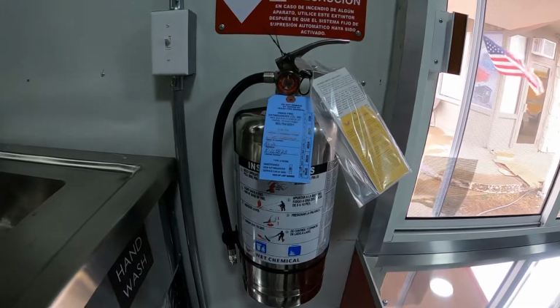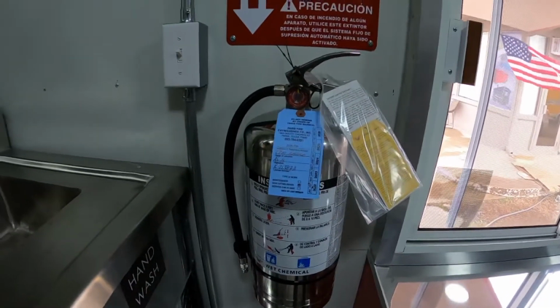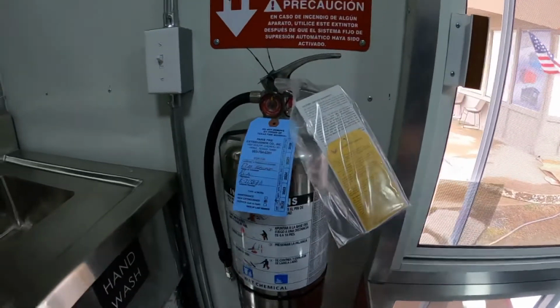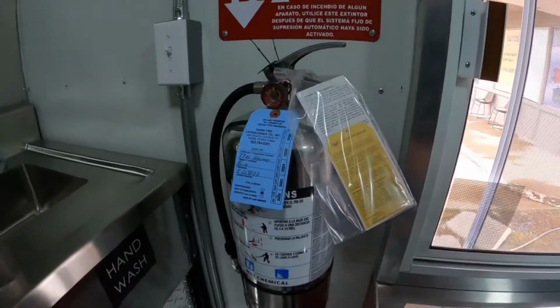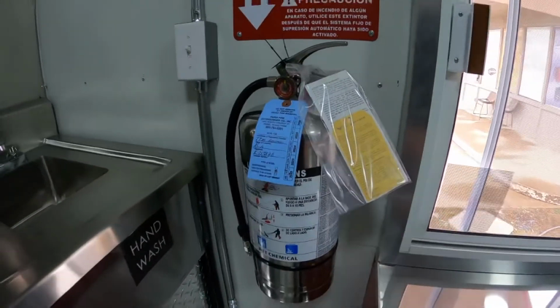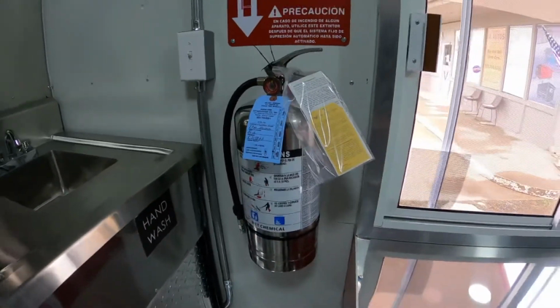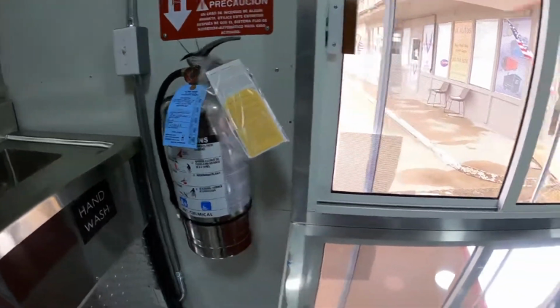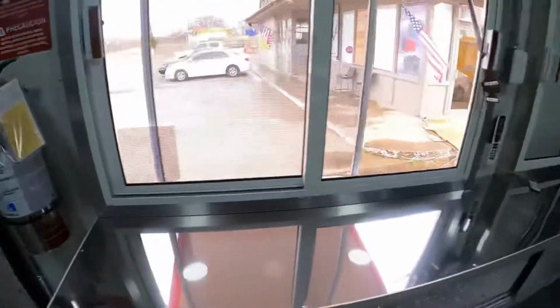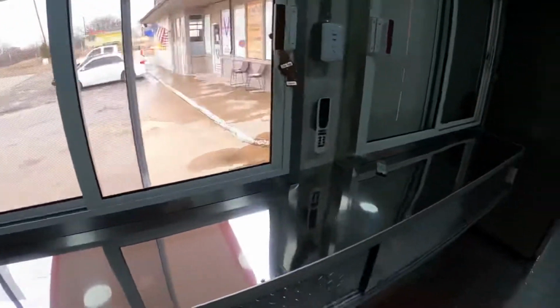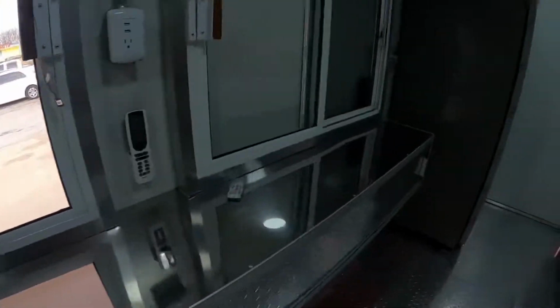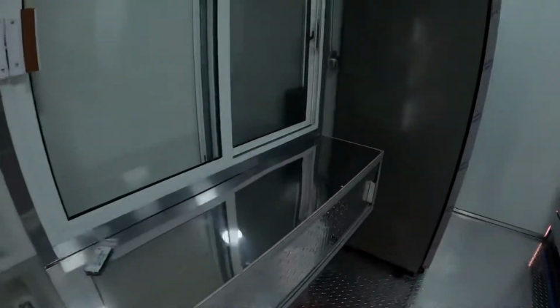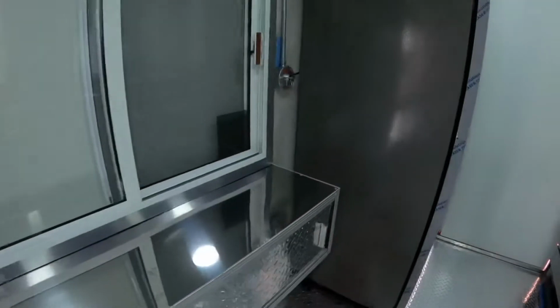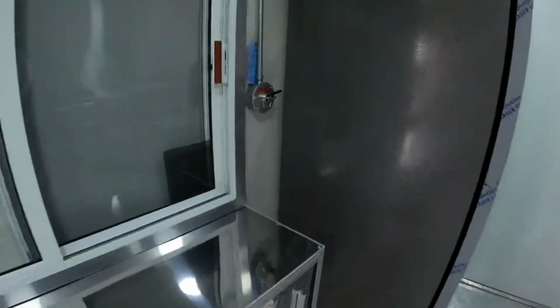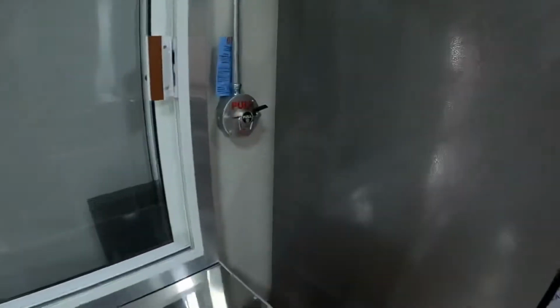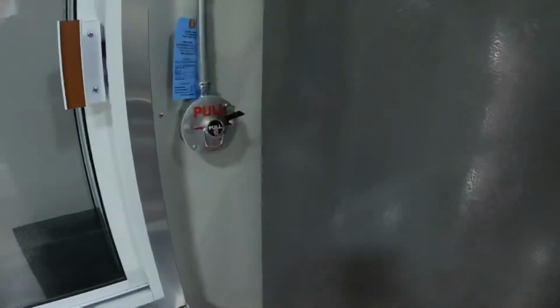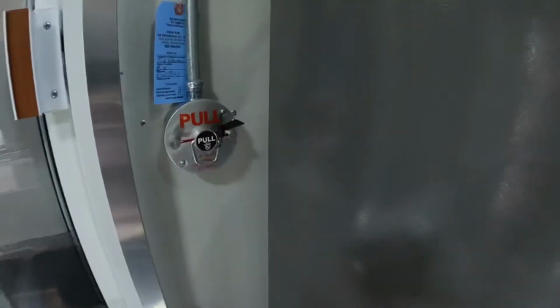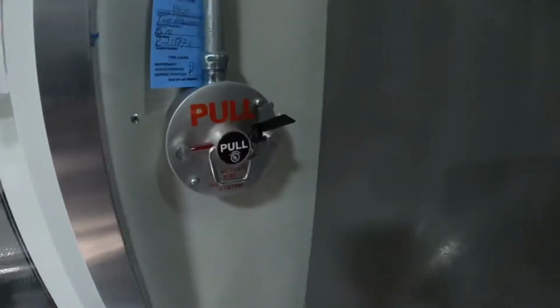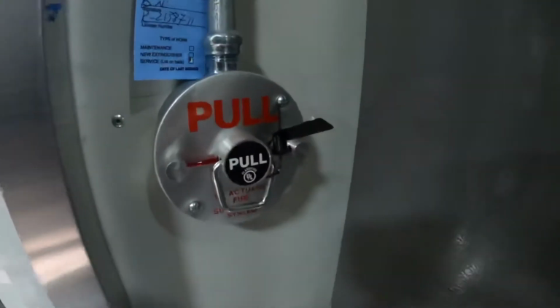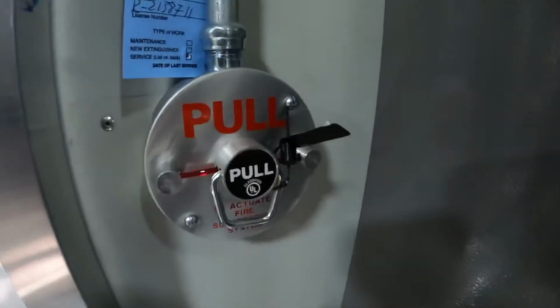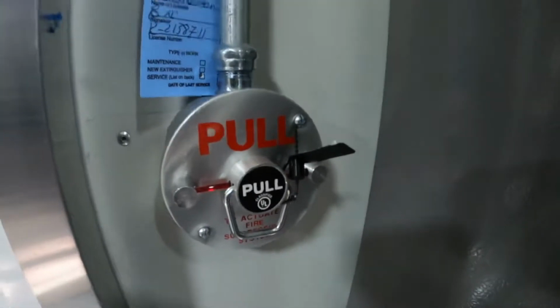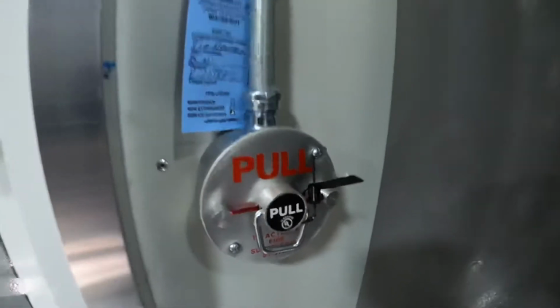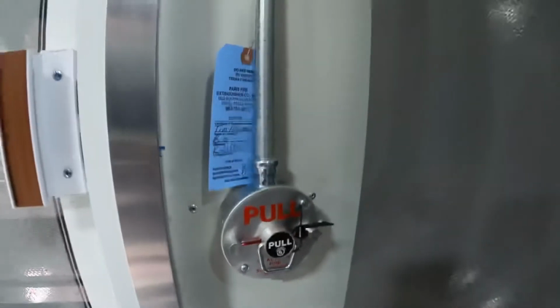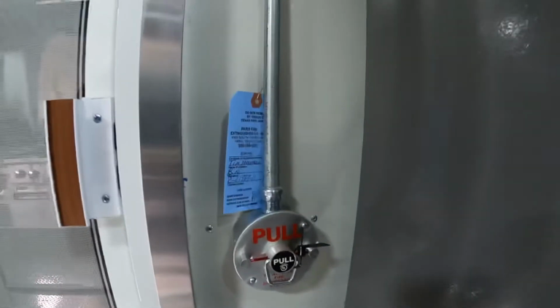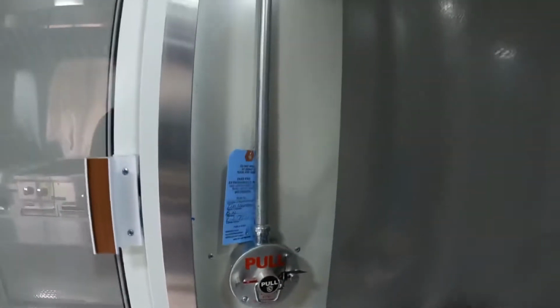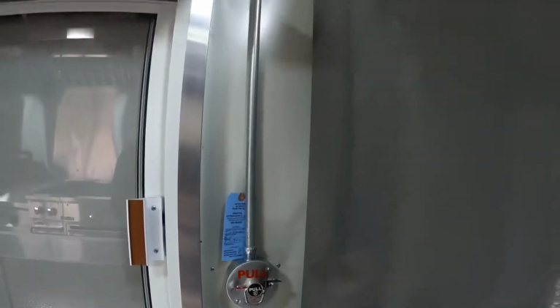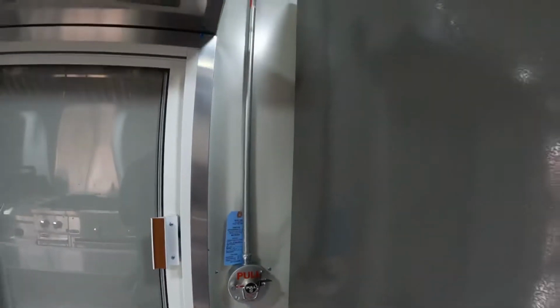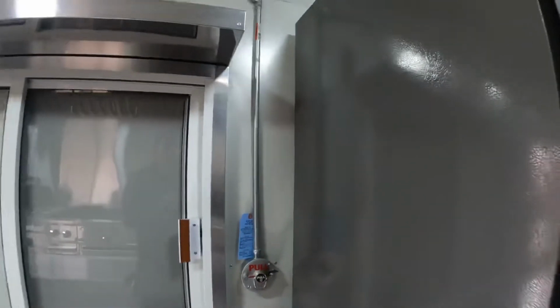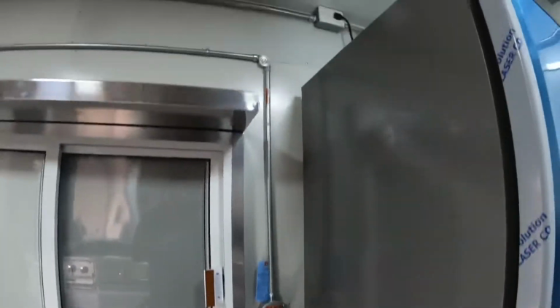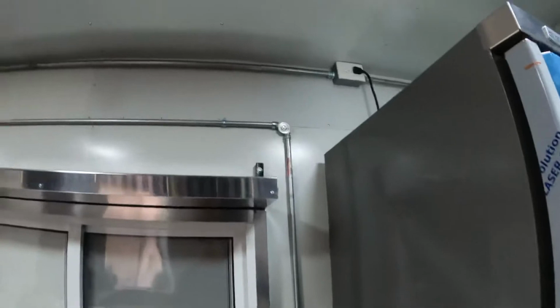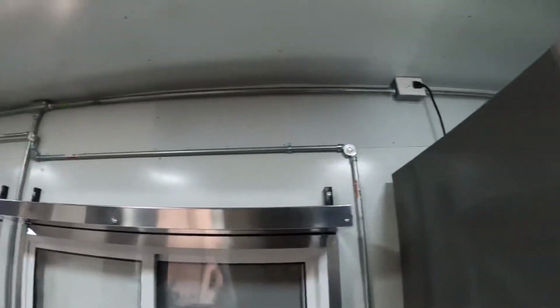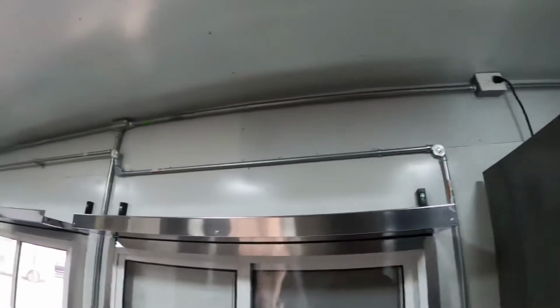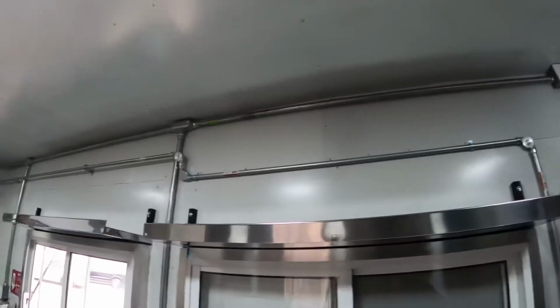It's been inspected, and then on this side we have the emergency pull. There's the system right there.